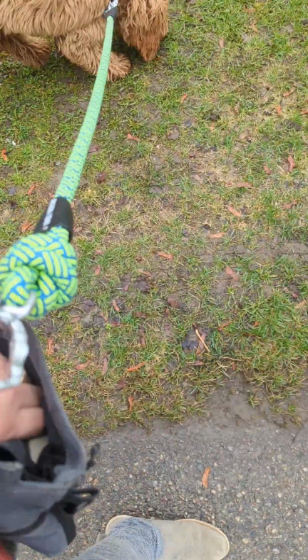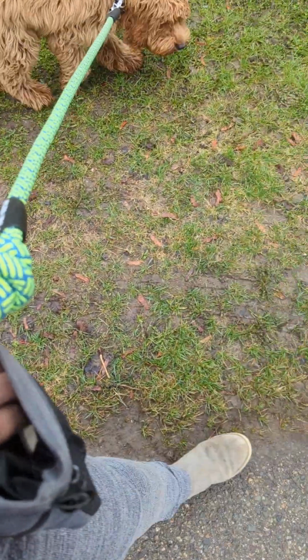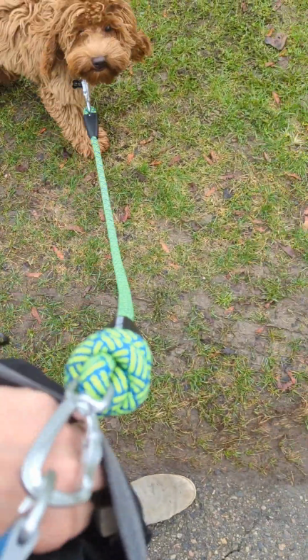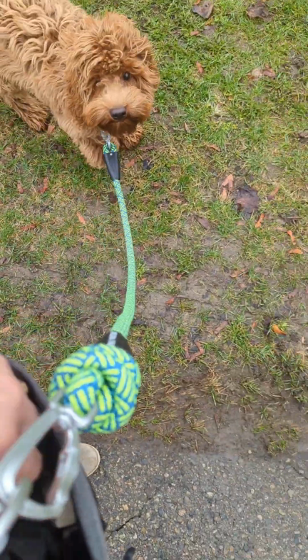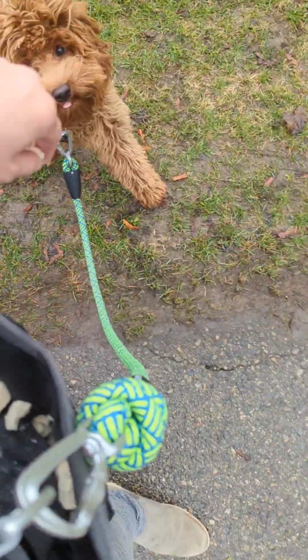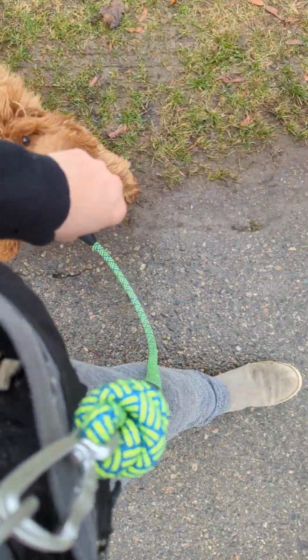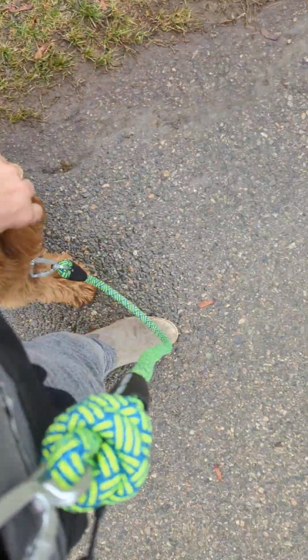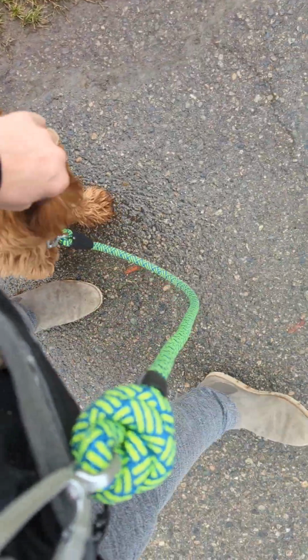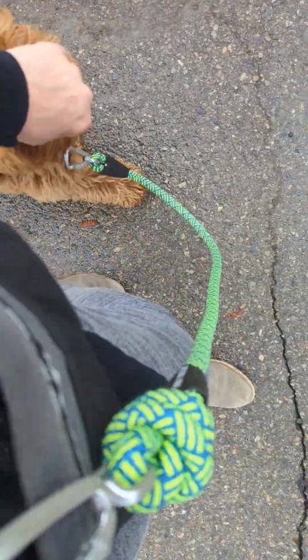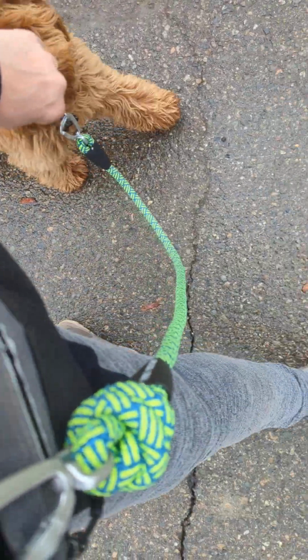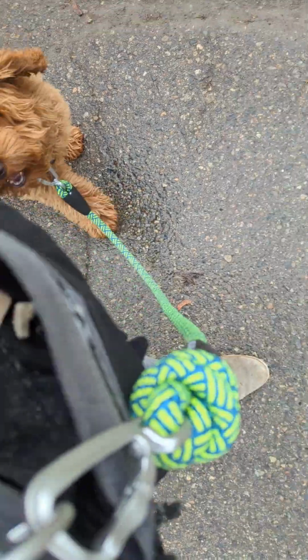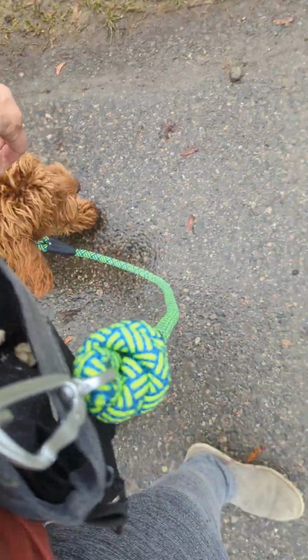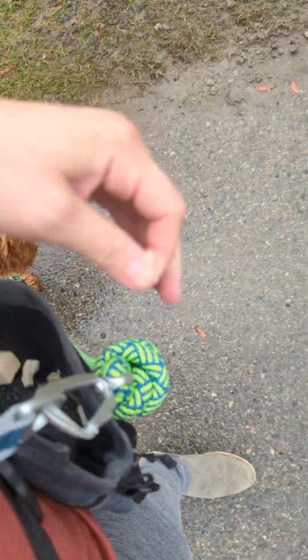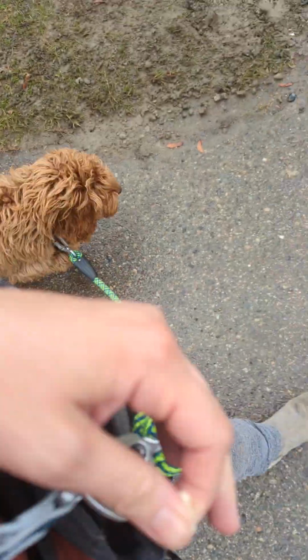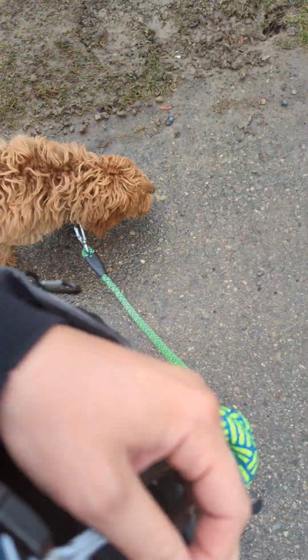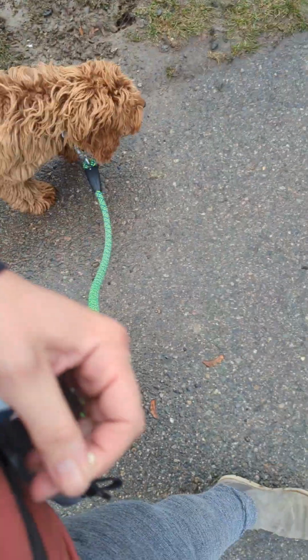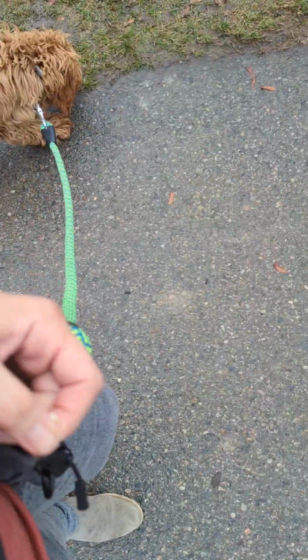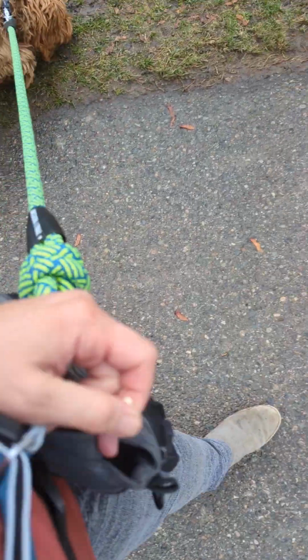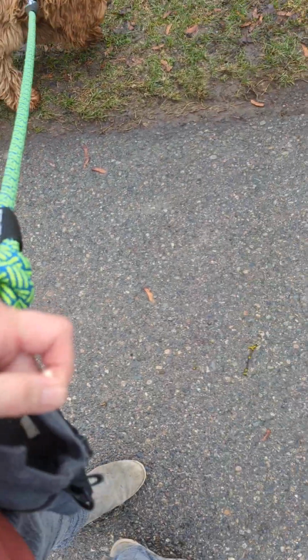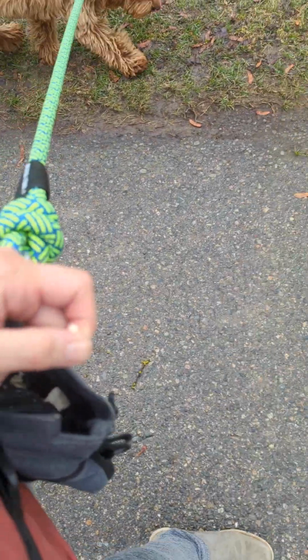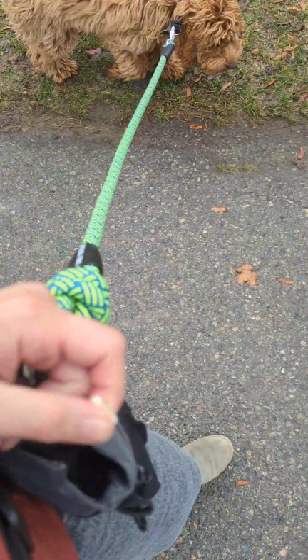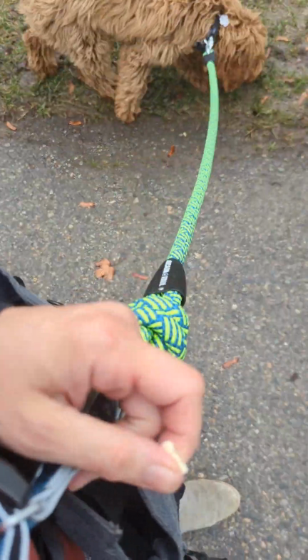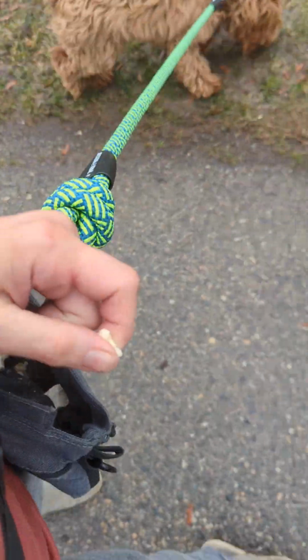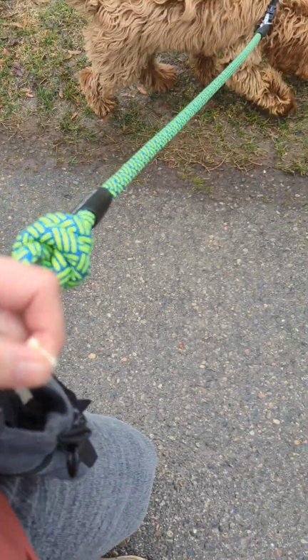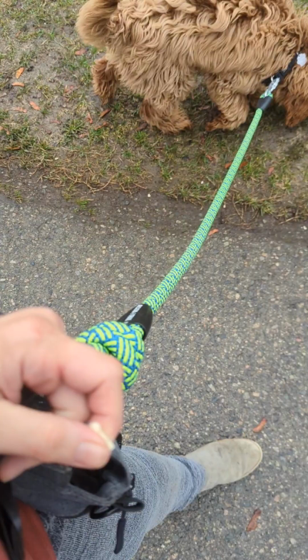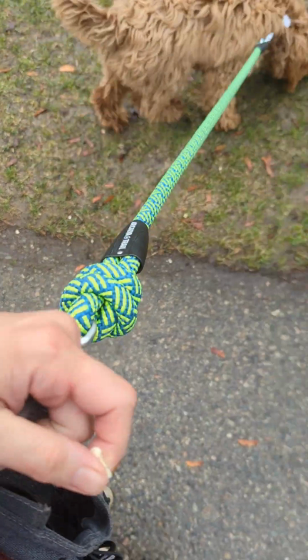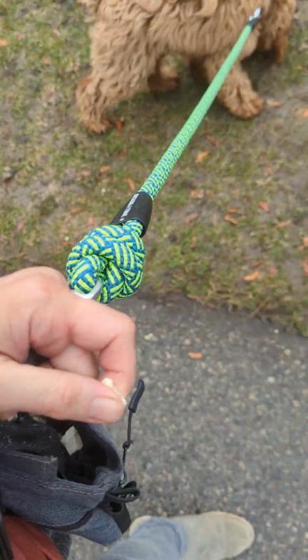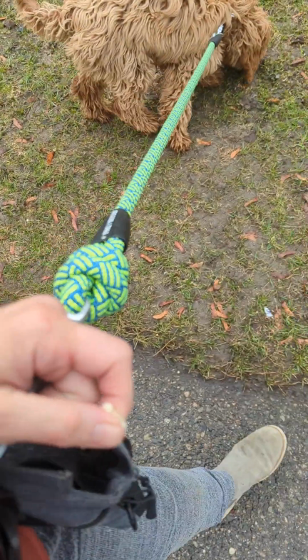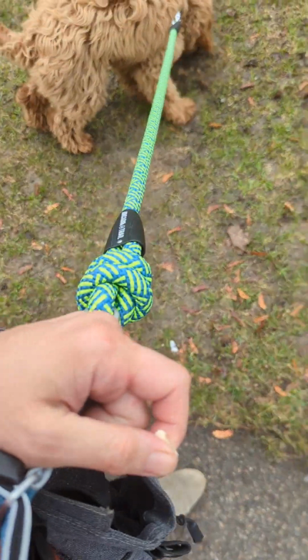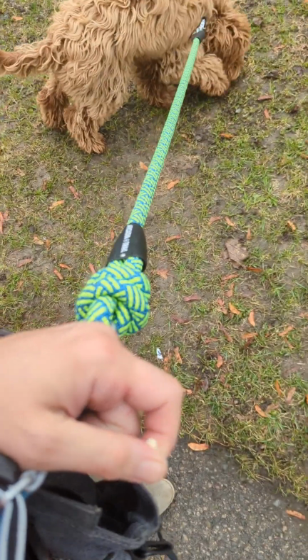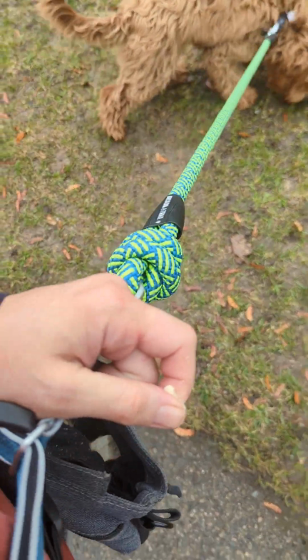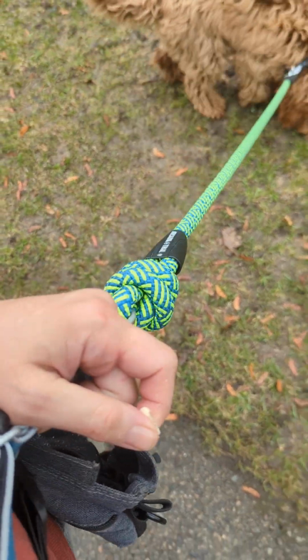If he starts to pull ahead and then checks in with me, I reward that — so we're rewarding engagement with me basically. He might have to pee; I'm just going to let him have a little snuffle.